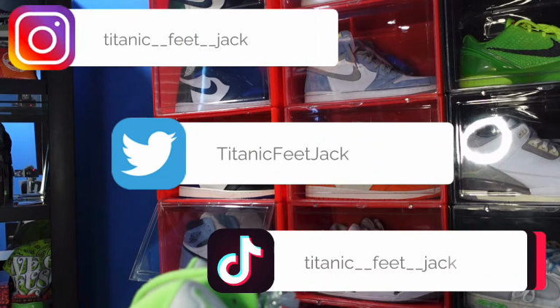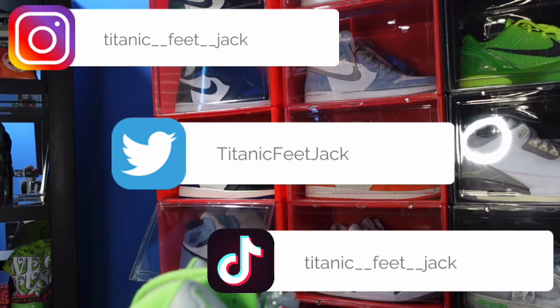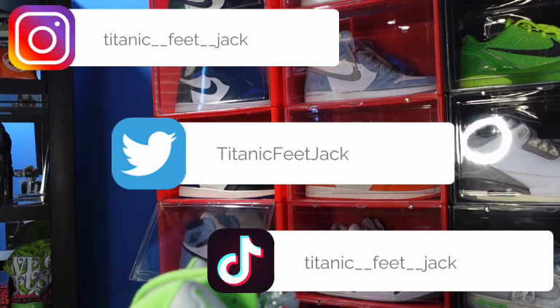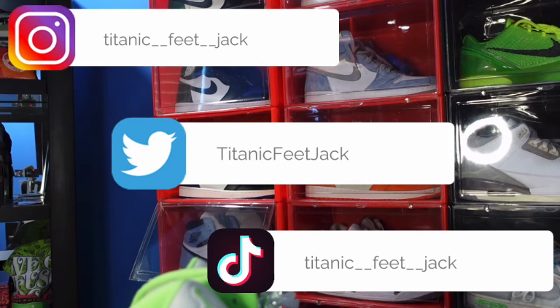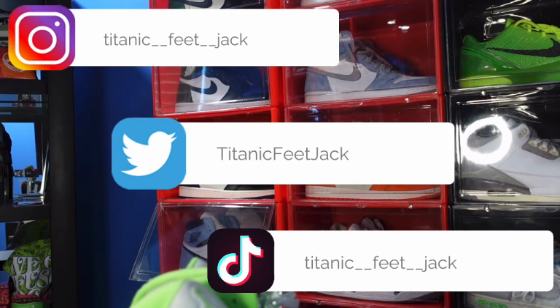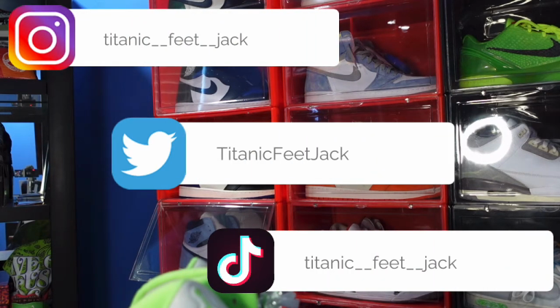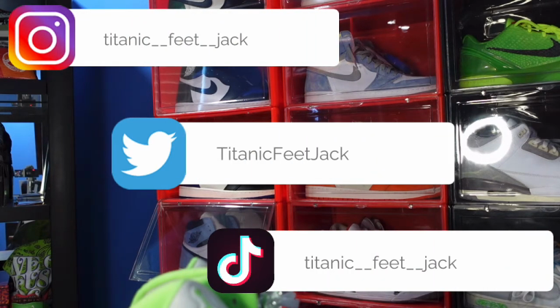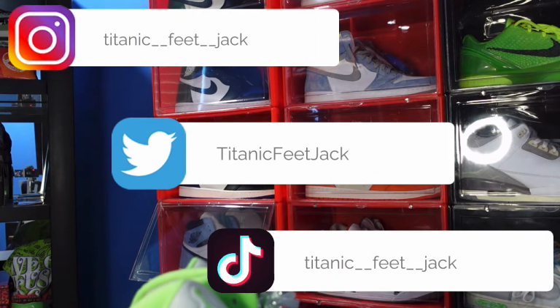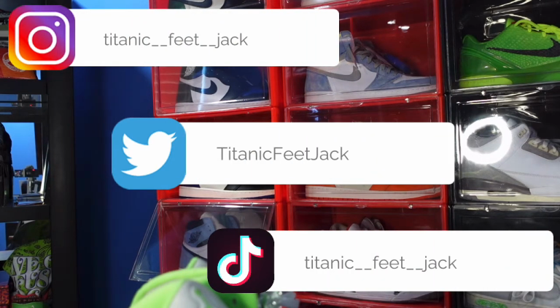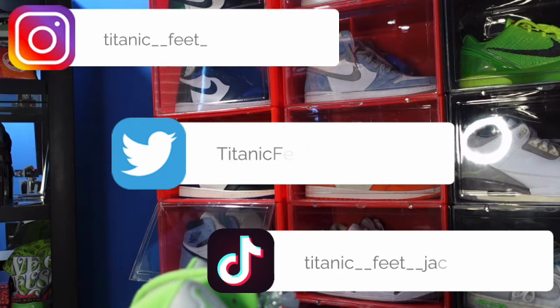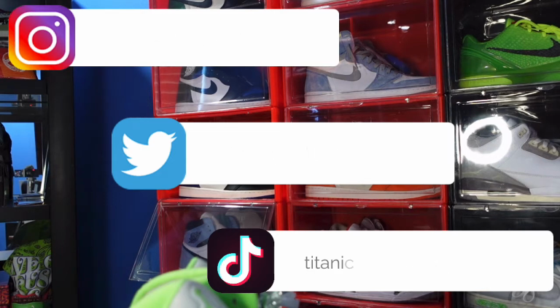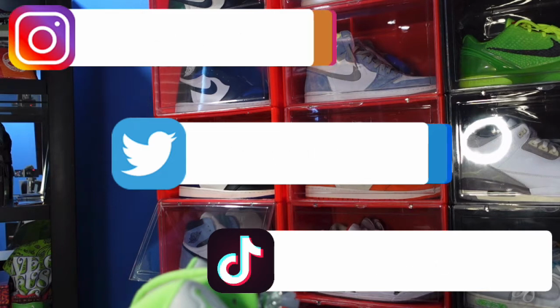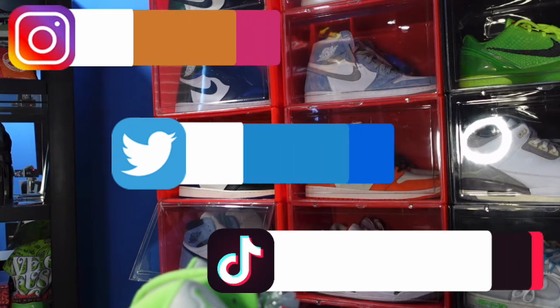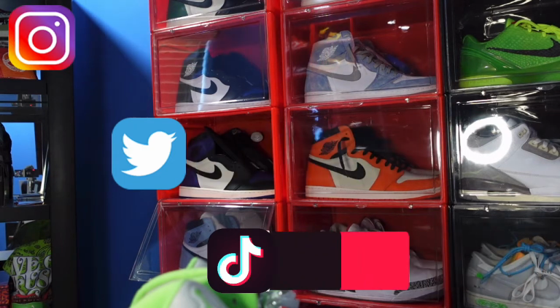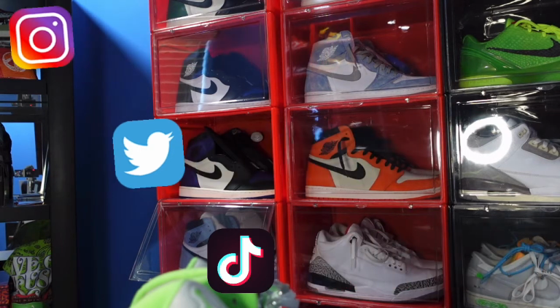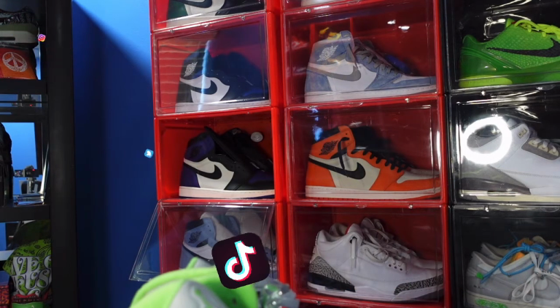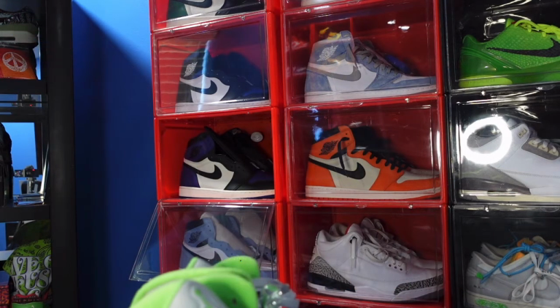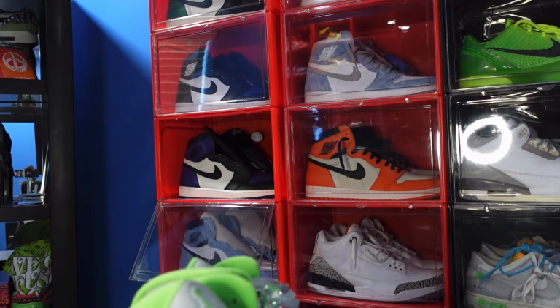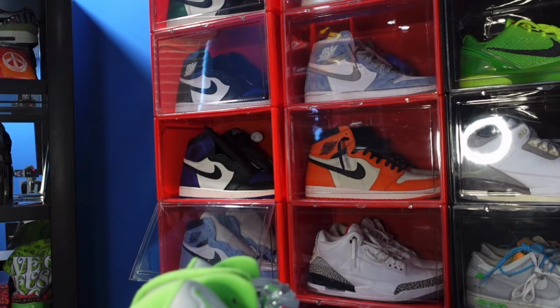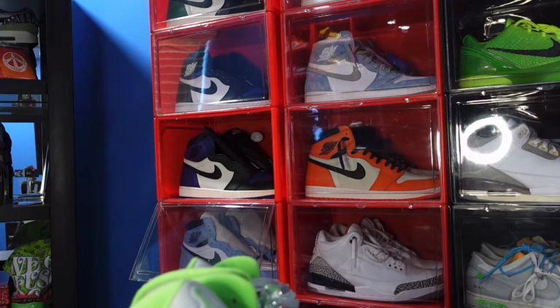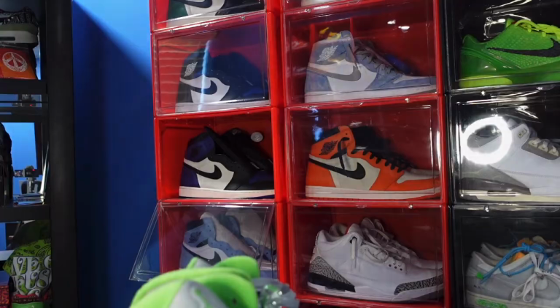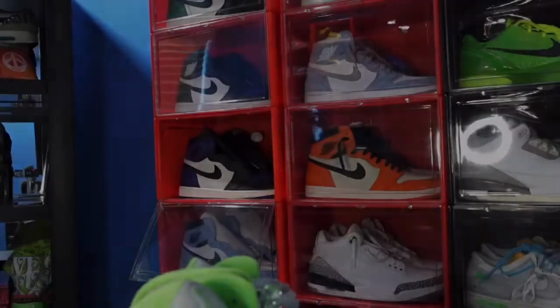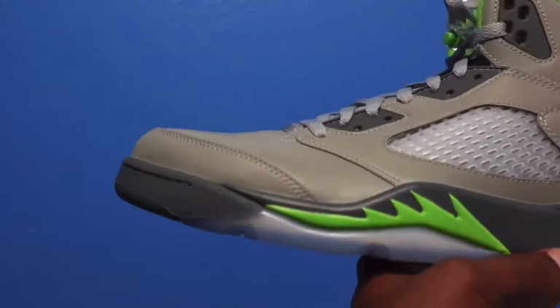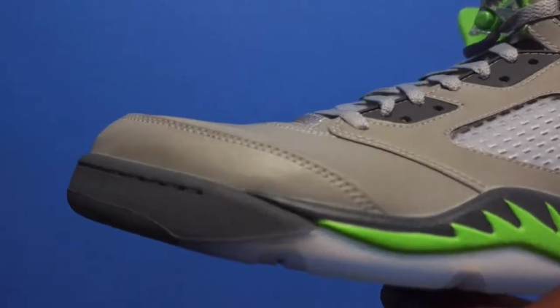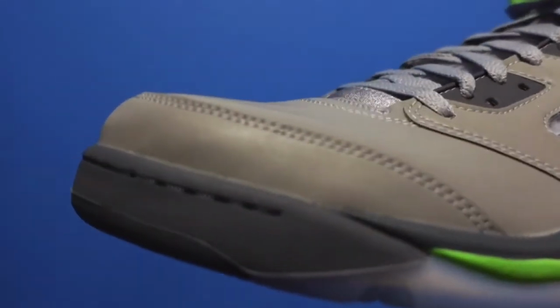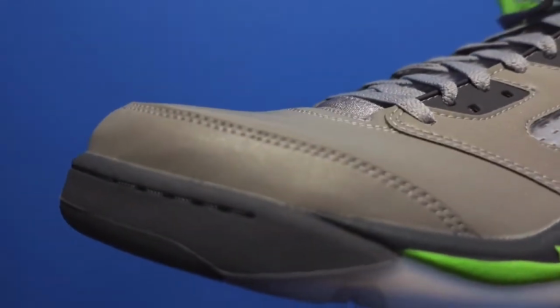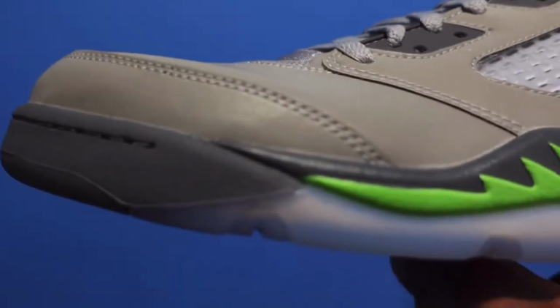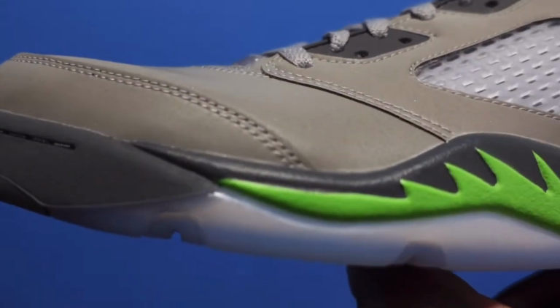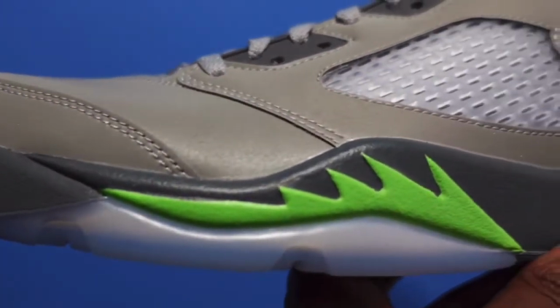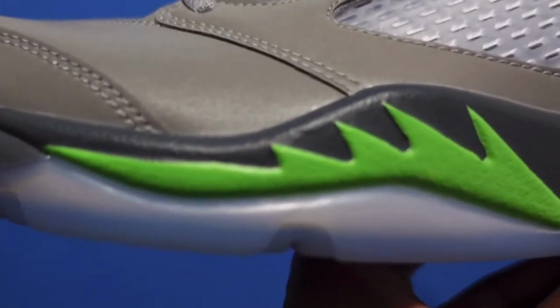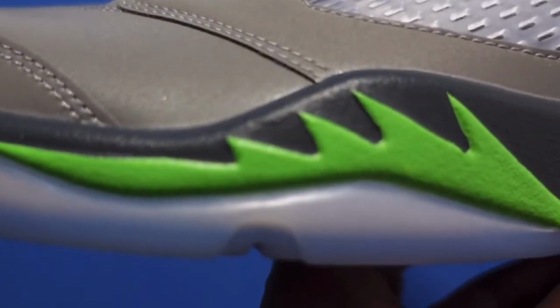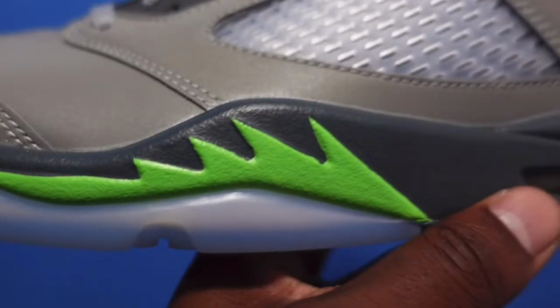Today we'll be taking a look at a retro of the Green Bean Five. The retro originally came out back in 2006.